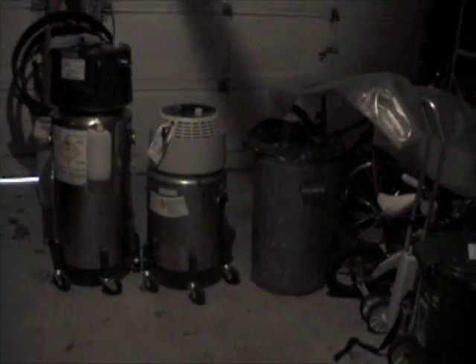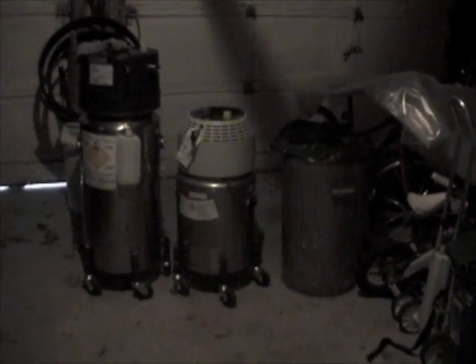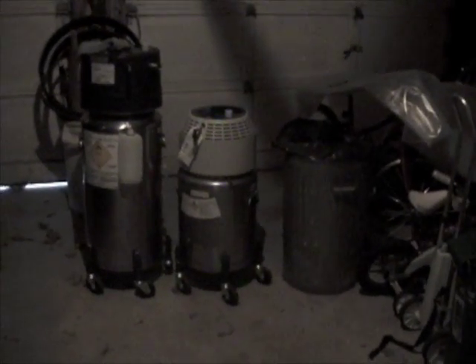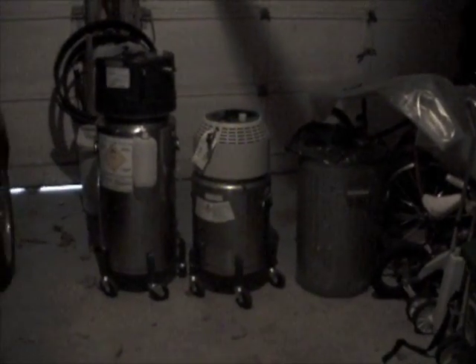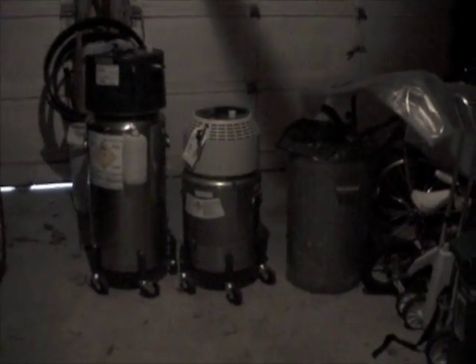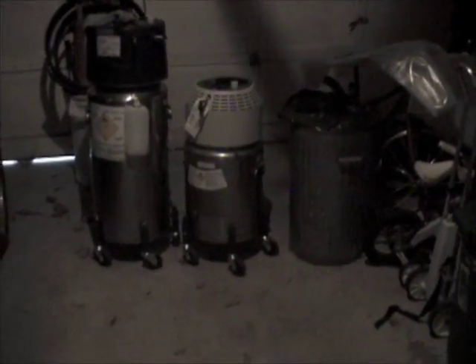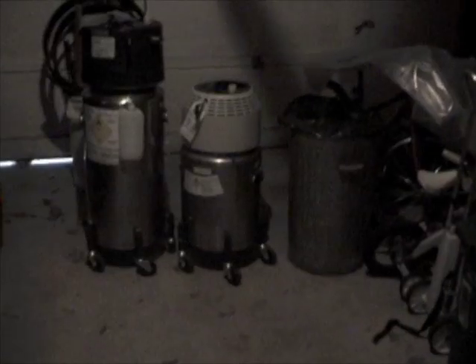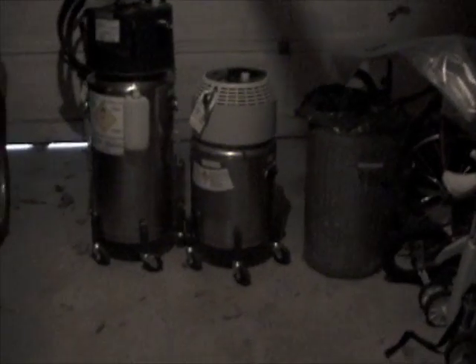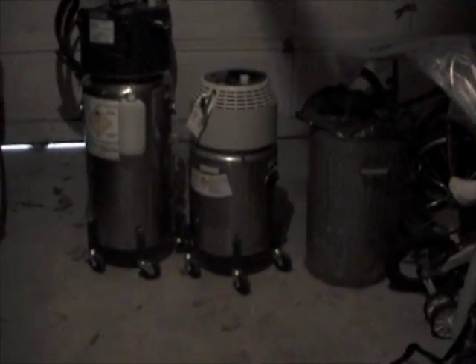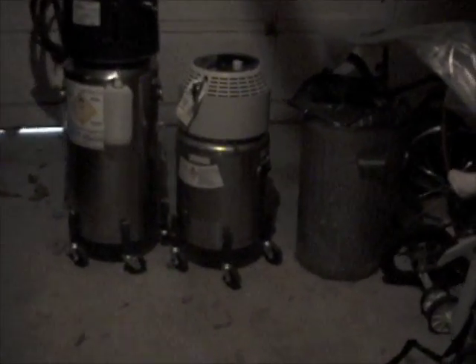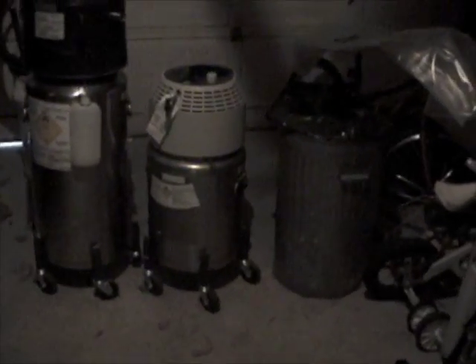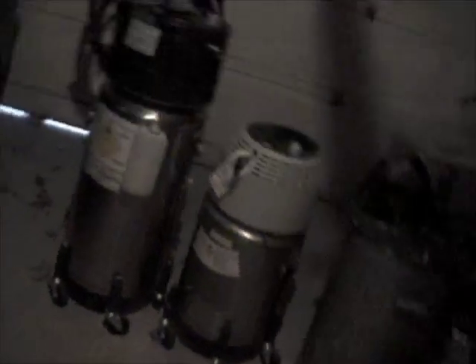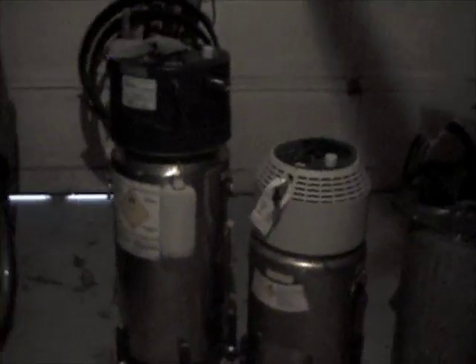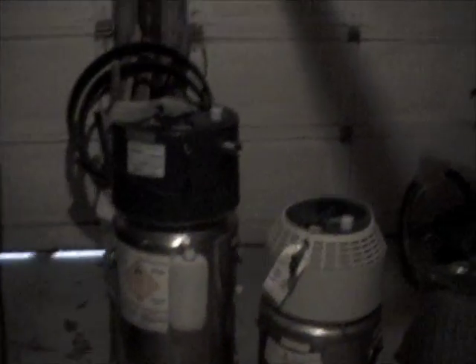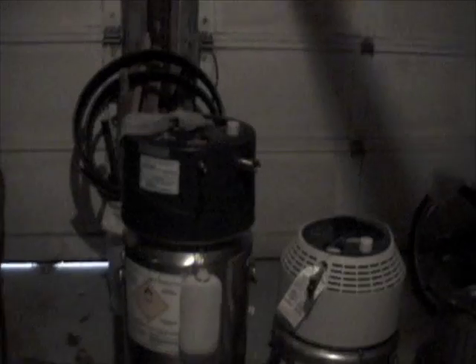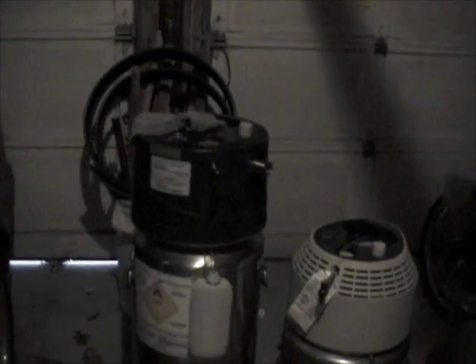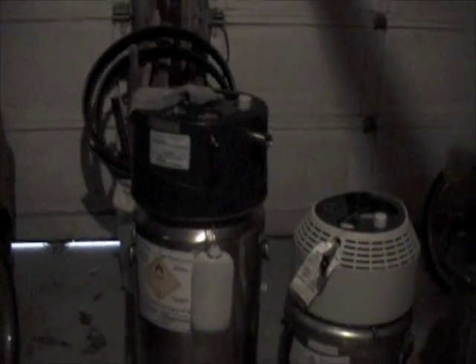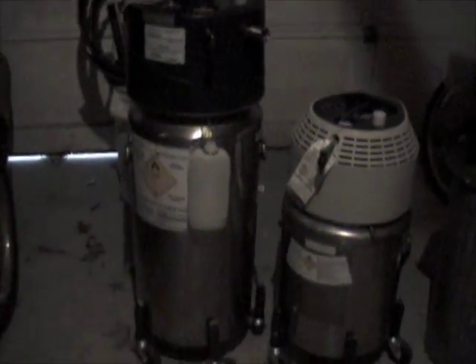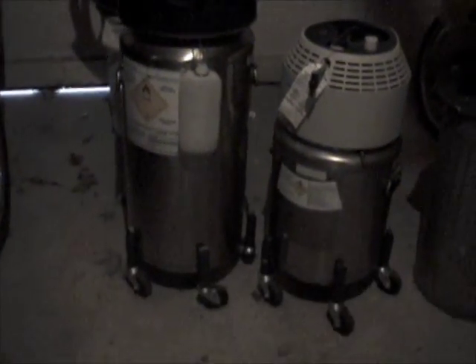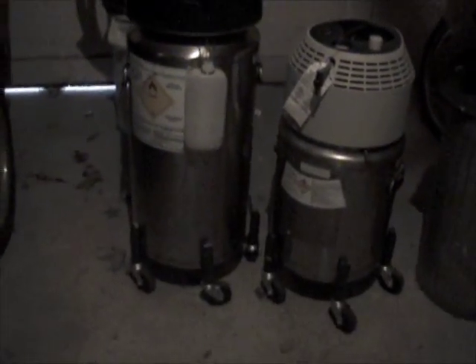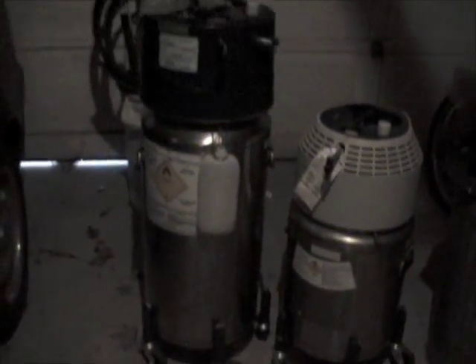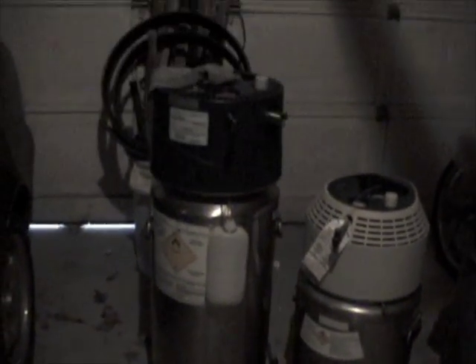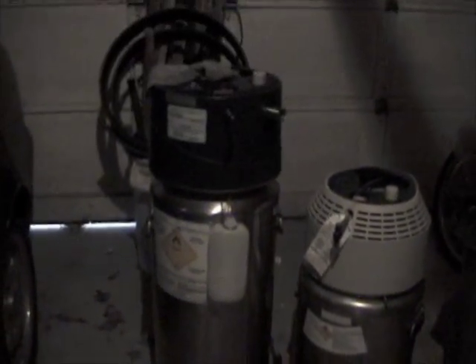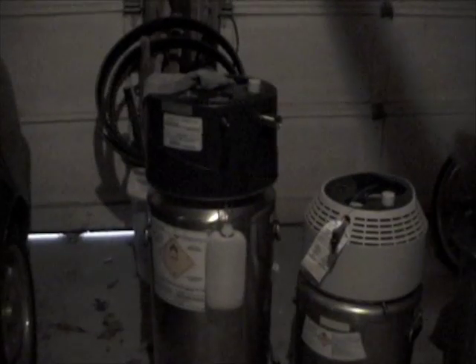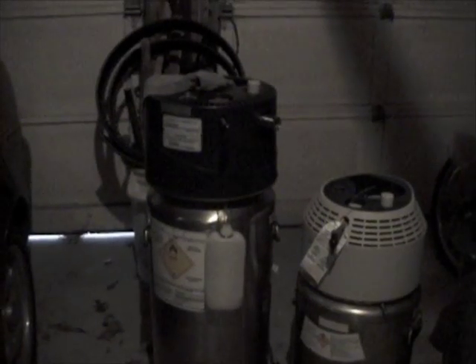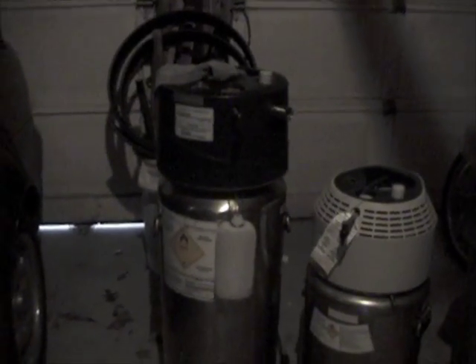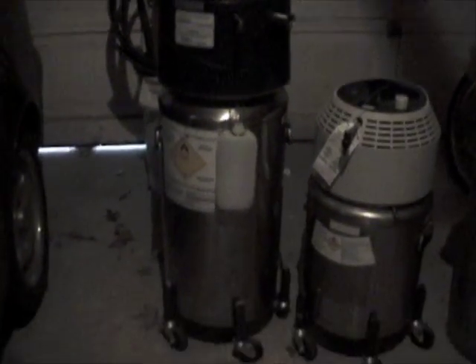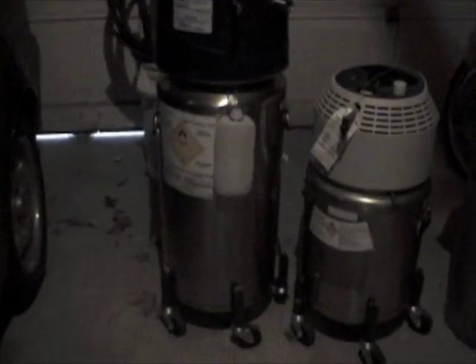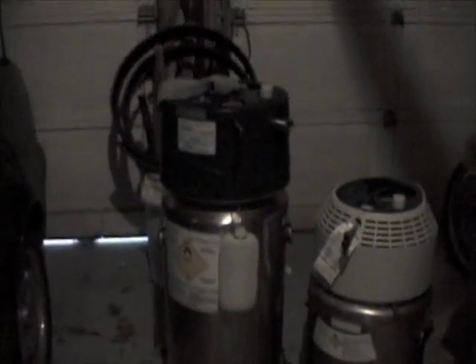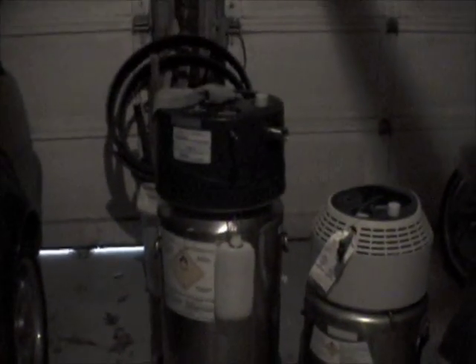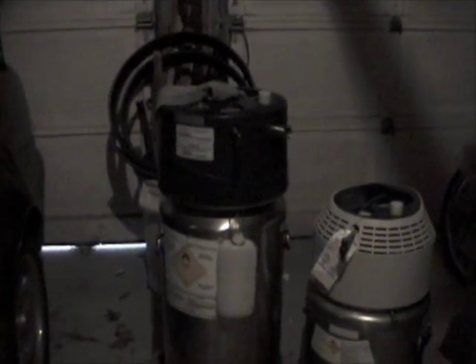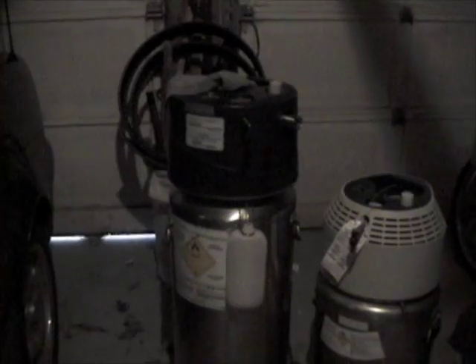These are the liquid oxygen refill units — I just put them in my garage here so you could see them. This one here is the big unit that they gave us the whole time for refilling the liquid oxygen units. That's the one we took camping in the back of our minivan.